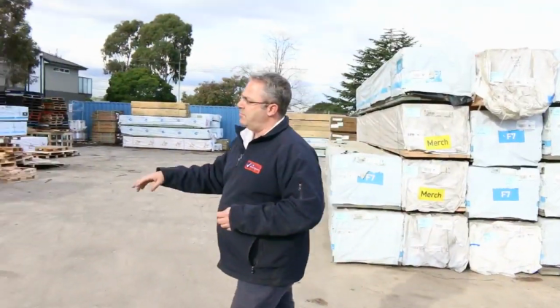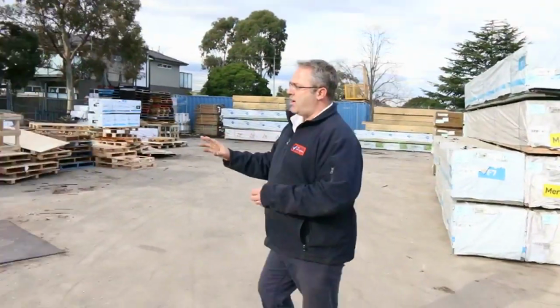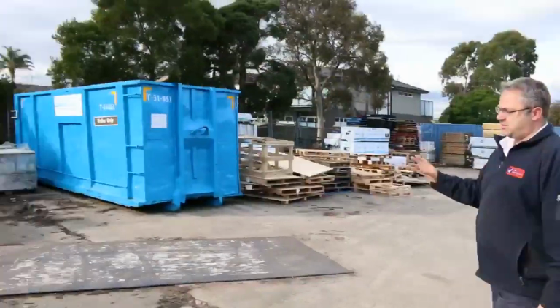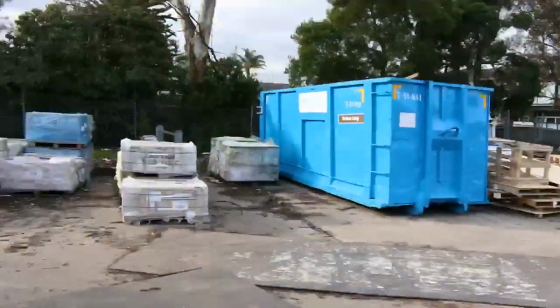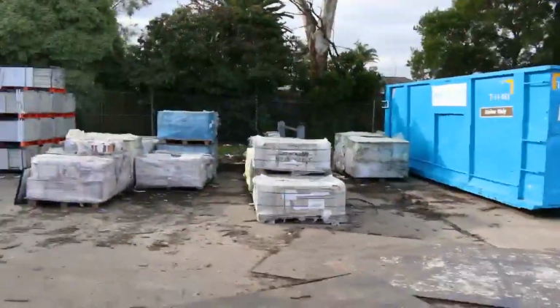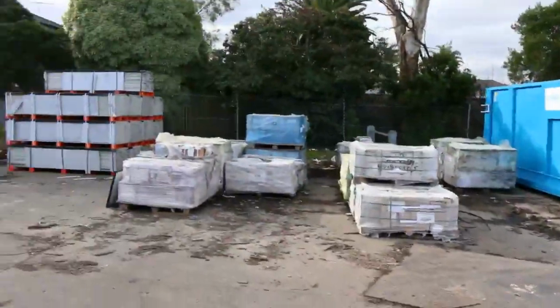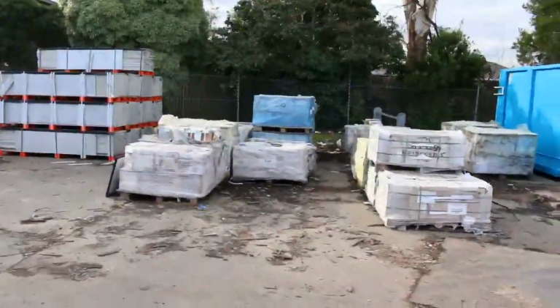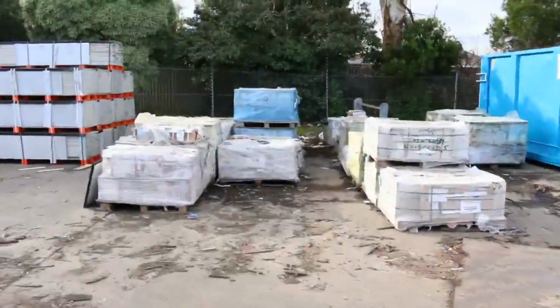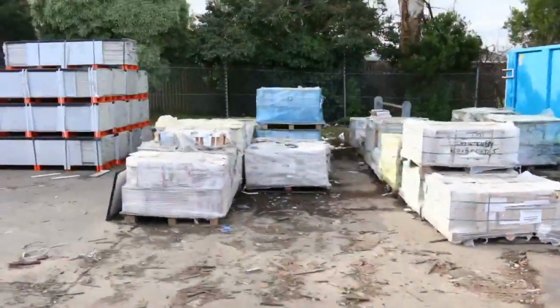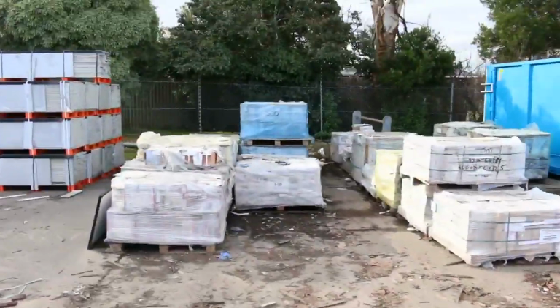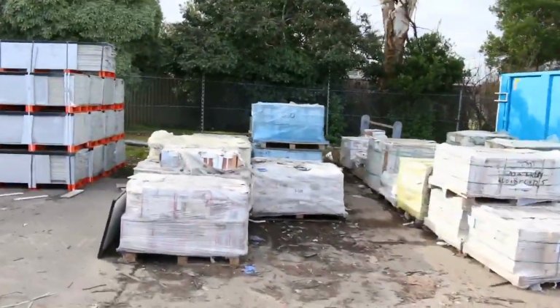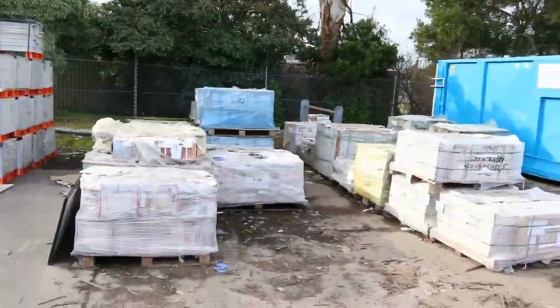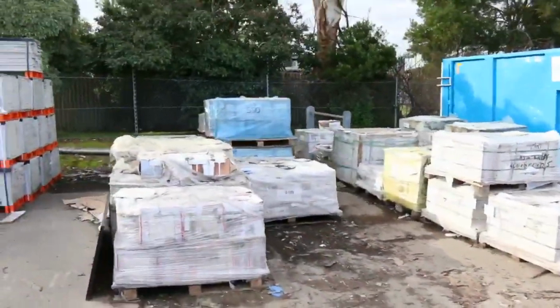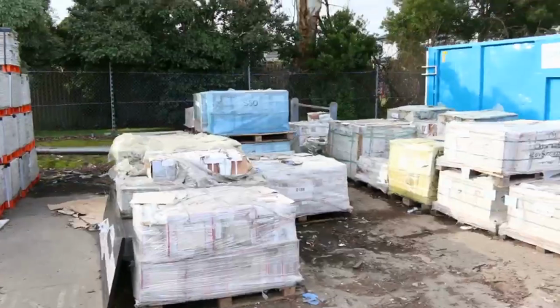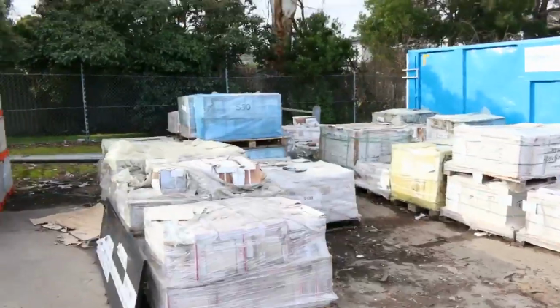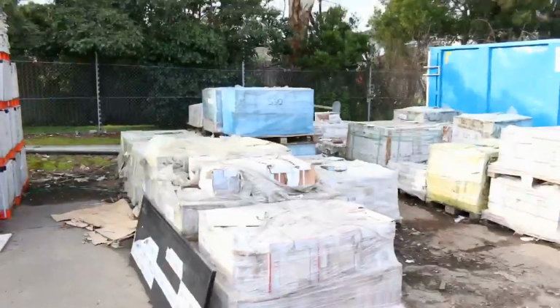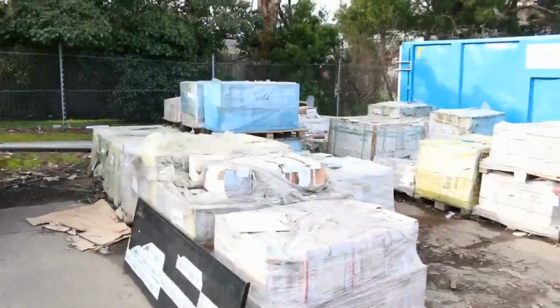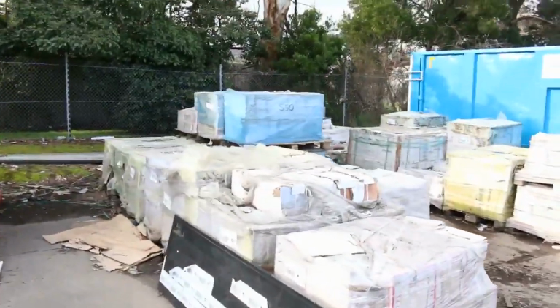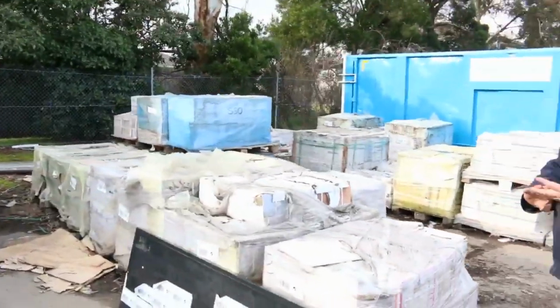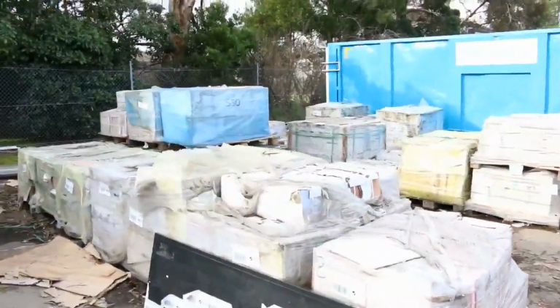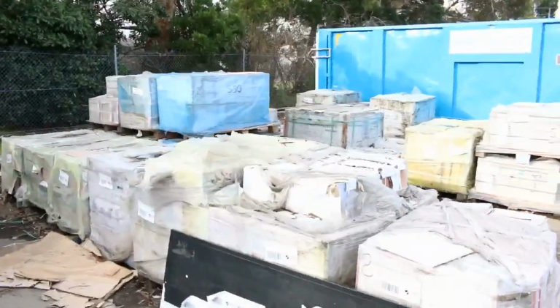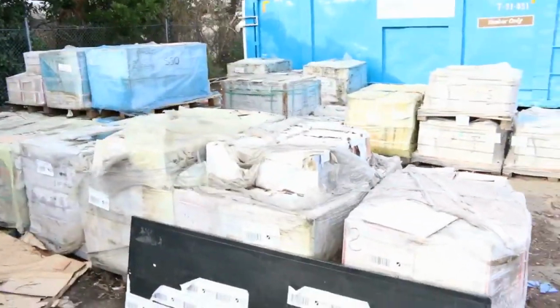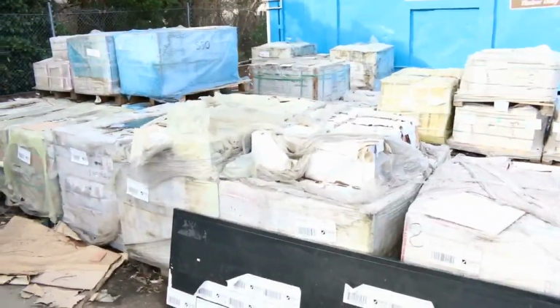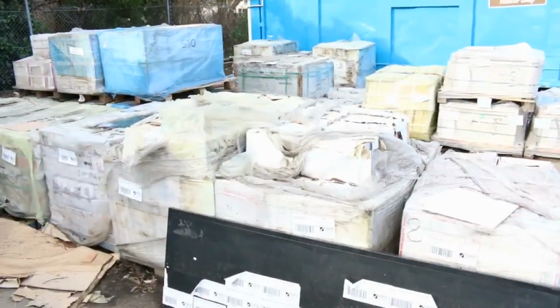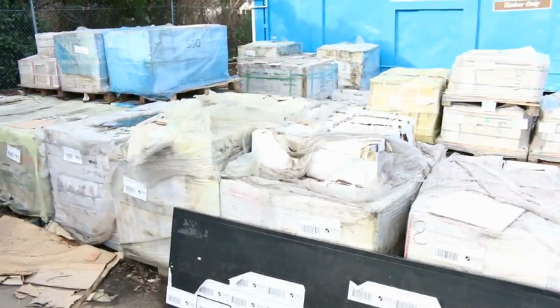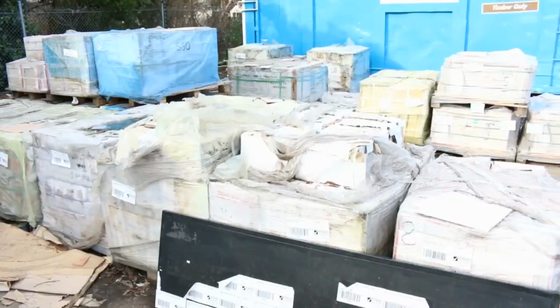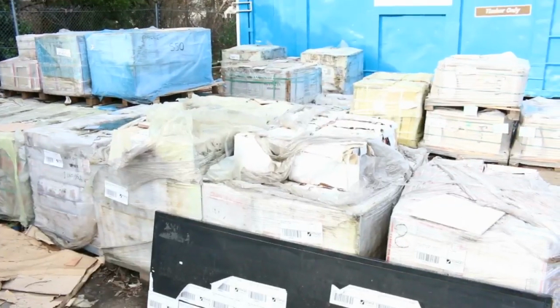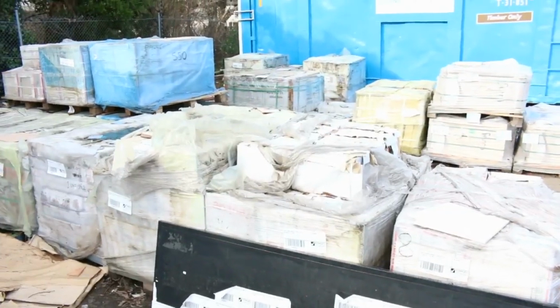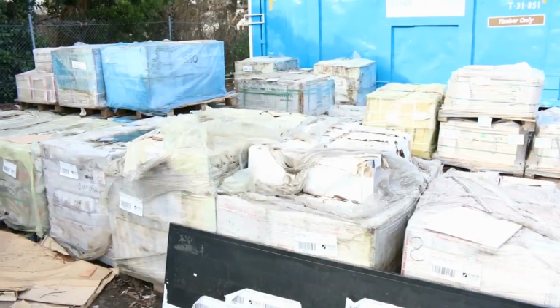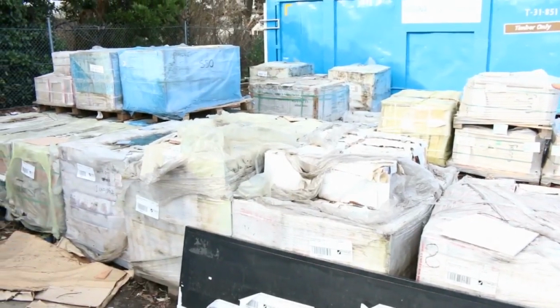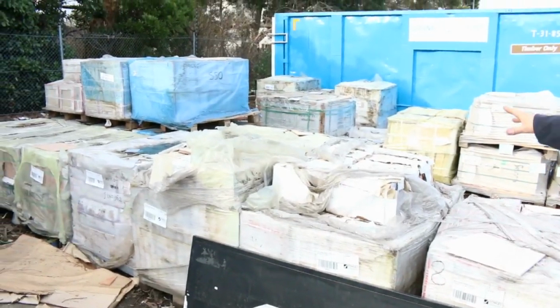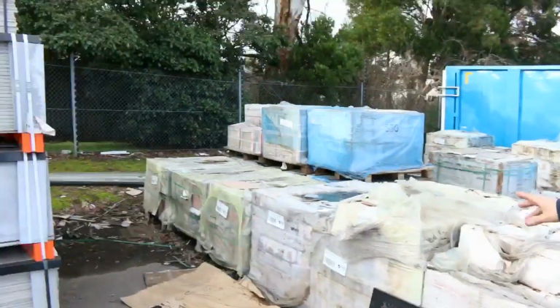Moving right across - if you've been watching previous auction videos, you can see we had a stack of tiles and they're dwindling really fast. We've got a heap of unreserved tiles tomorrow, getting rid of these. We had hundreds of pallets and it's down to the last couple of rows left, so they'll be going out really cheap.